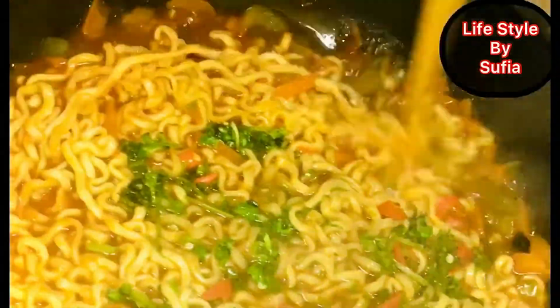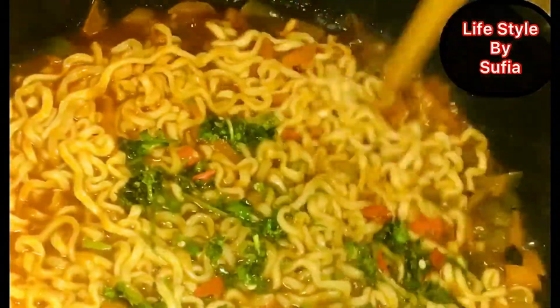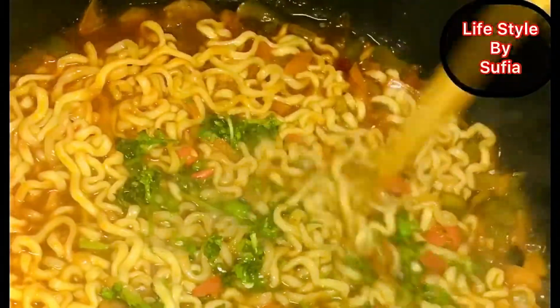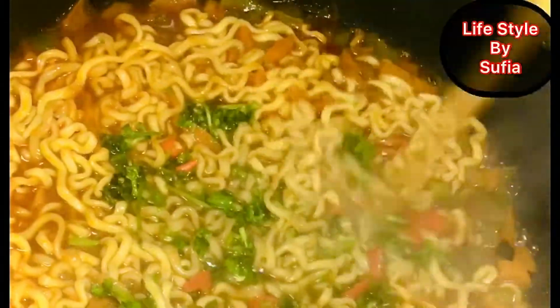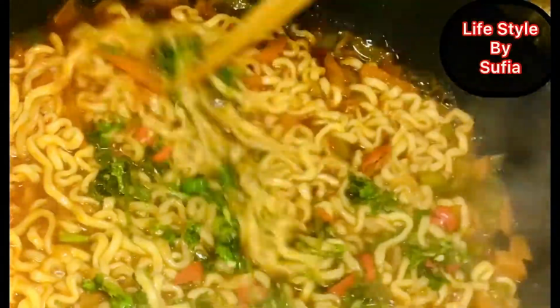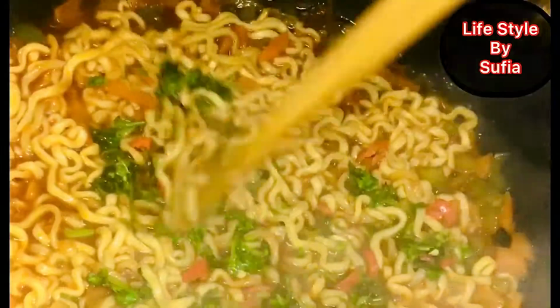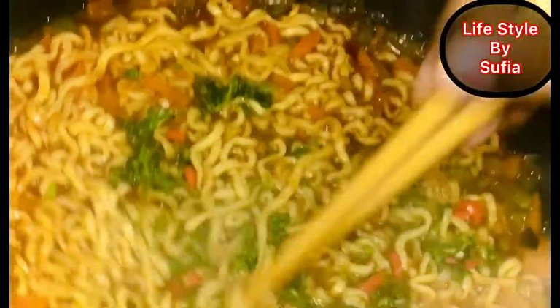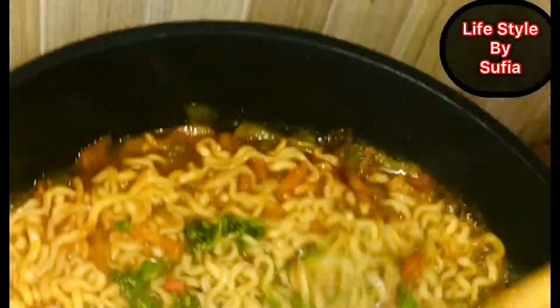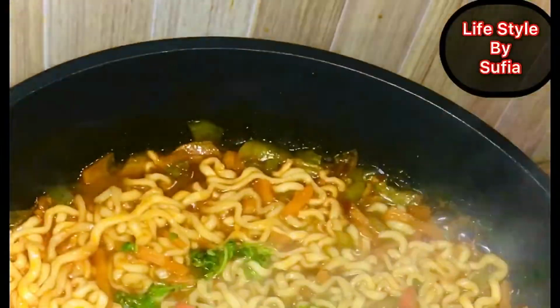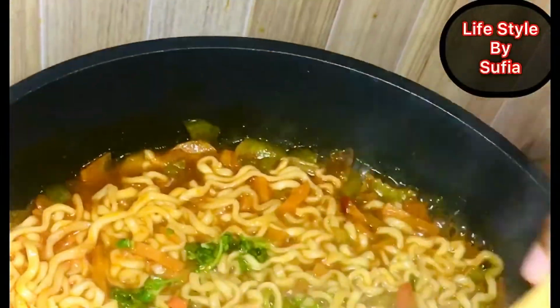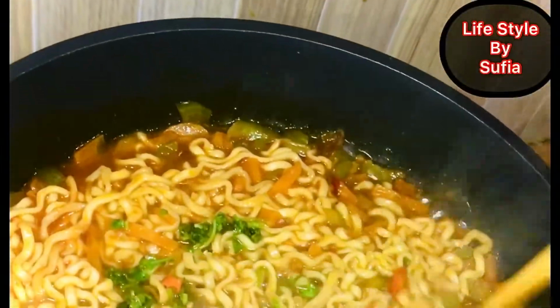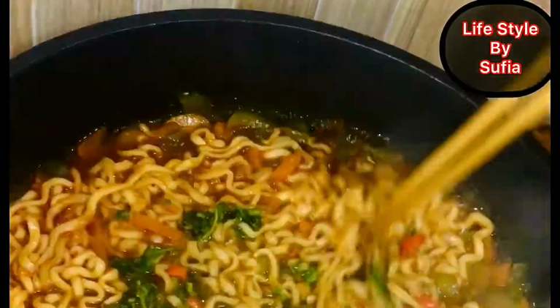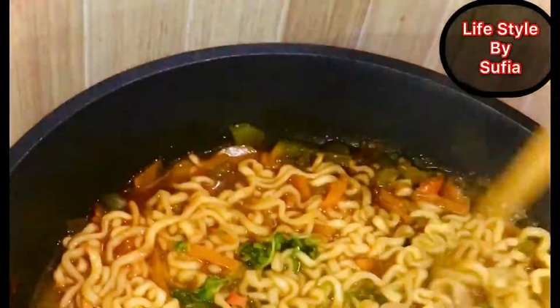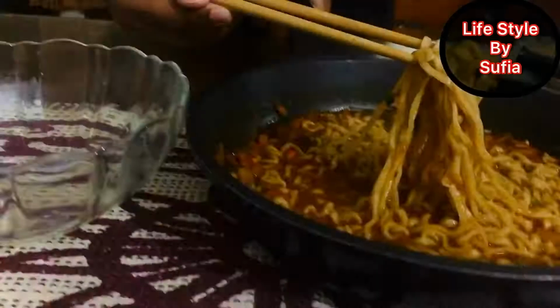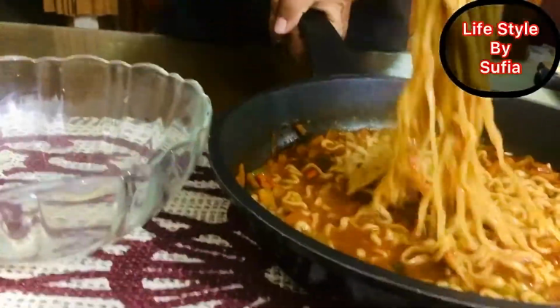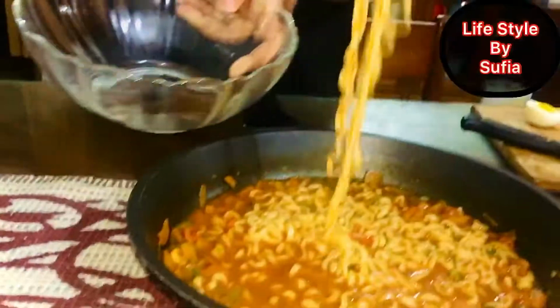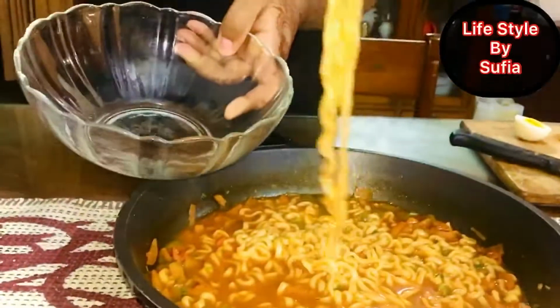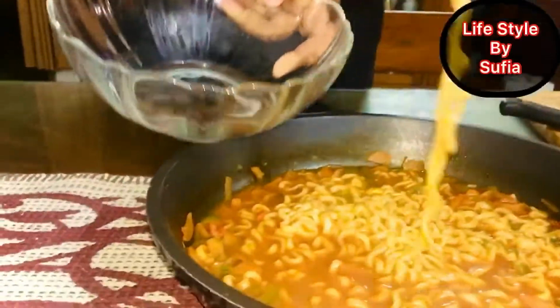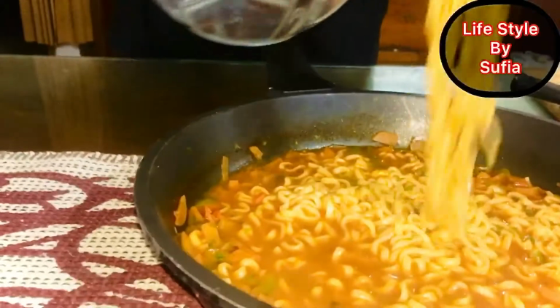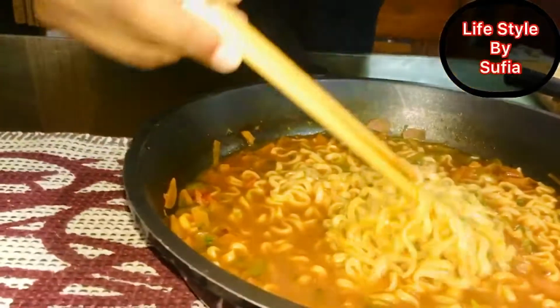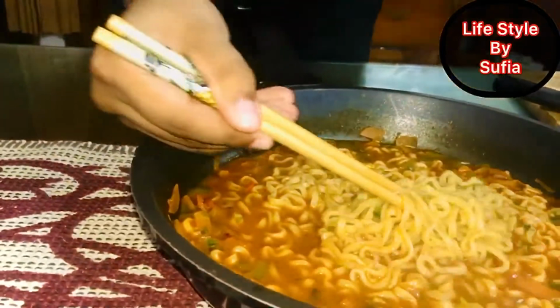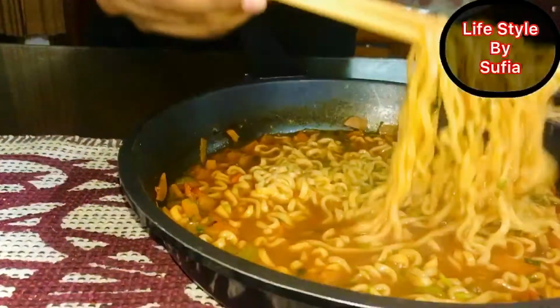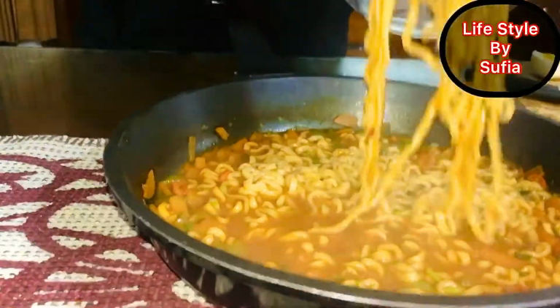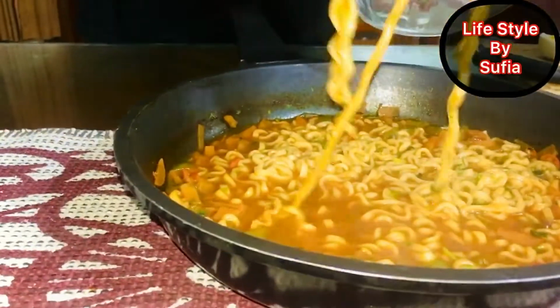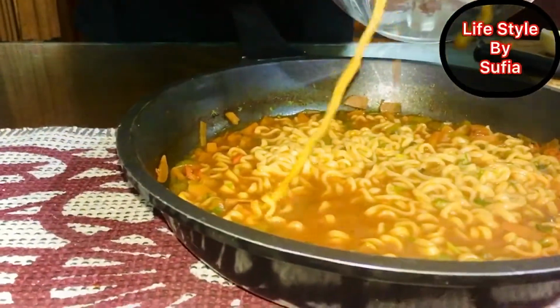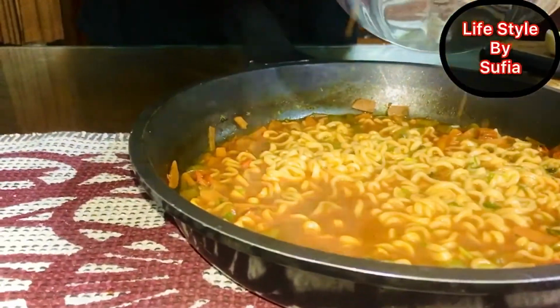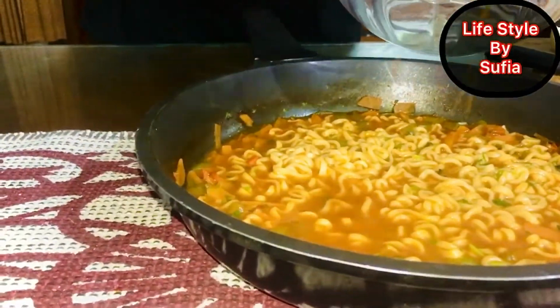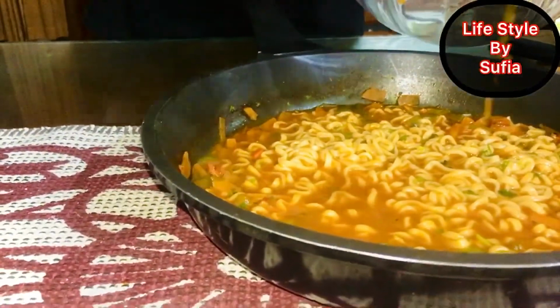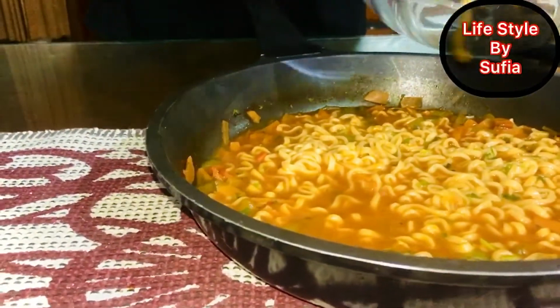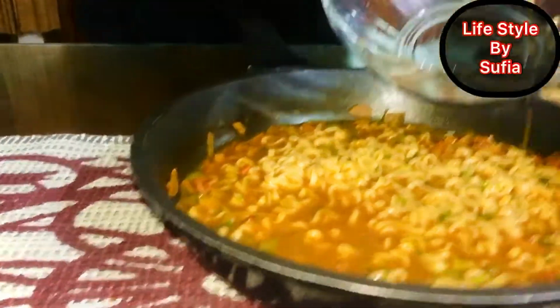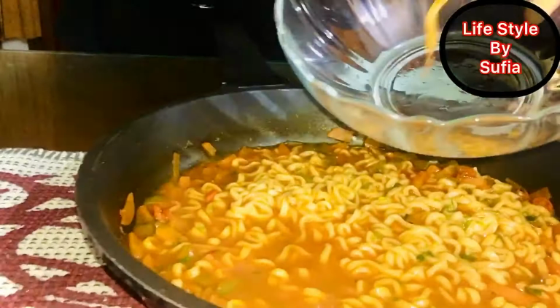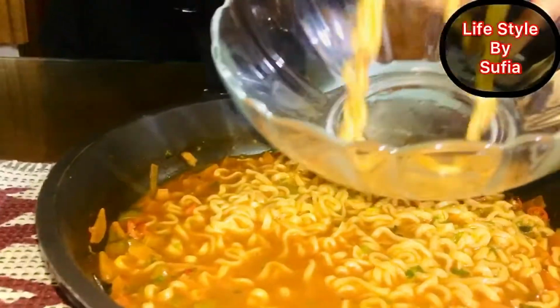So guys, now I'm going to add a little bit of chili powder. Look at this guys, I made it. It's so easy to make ramen.